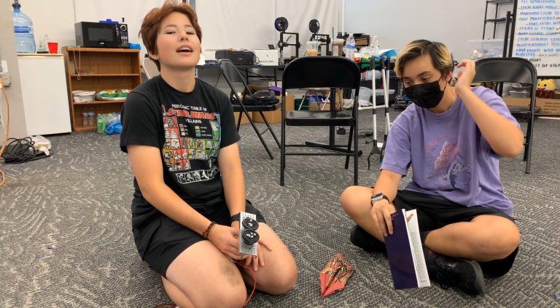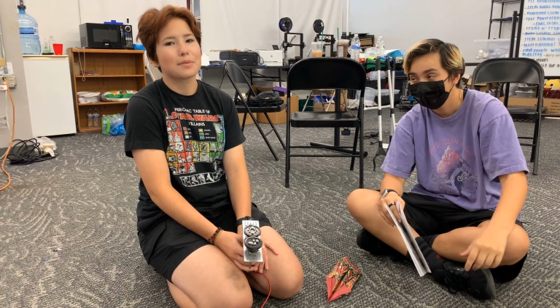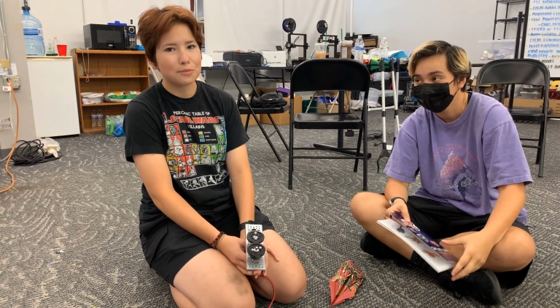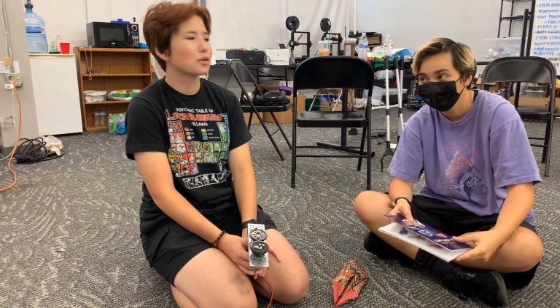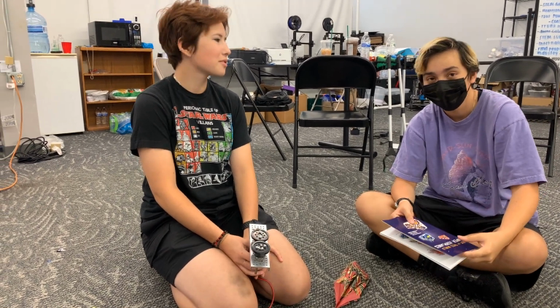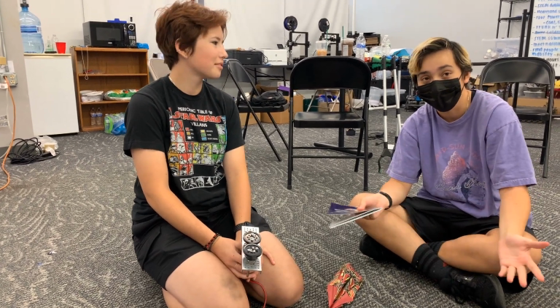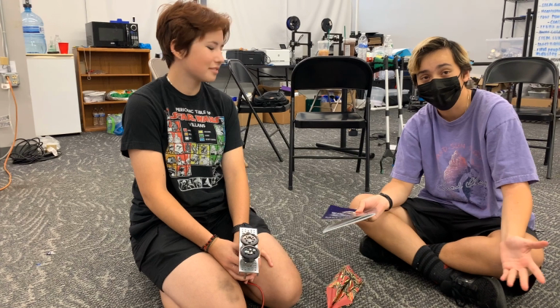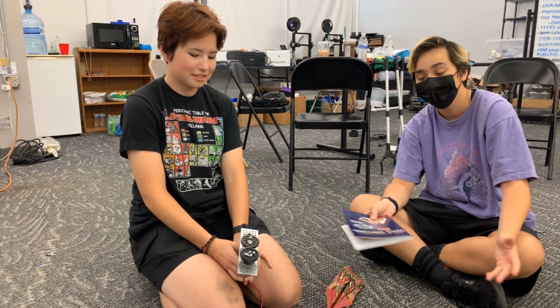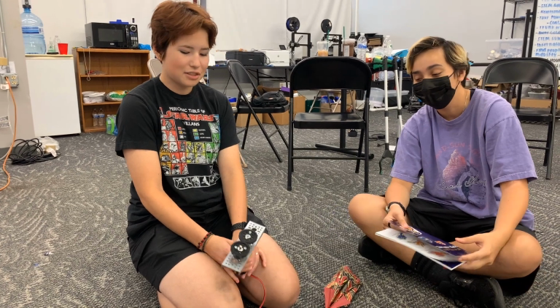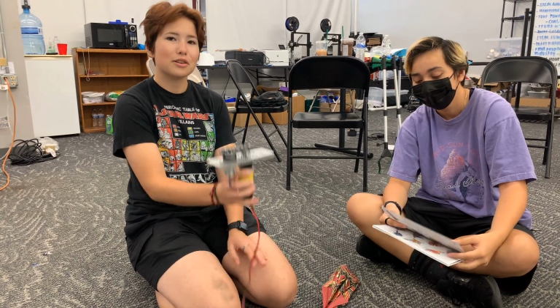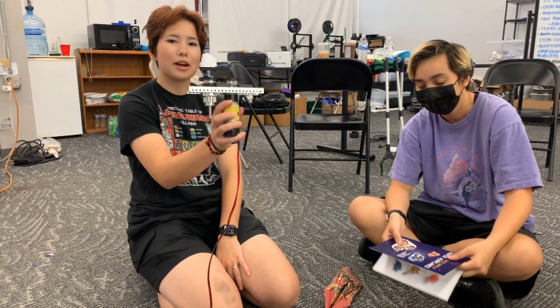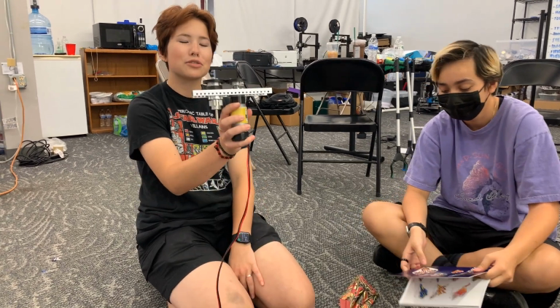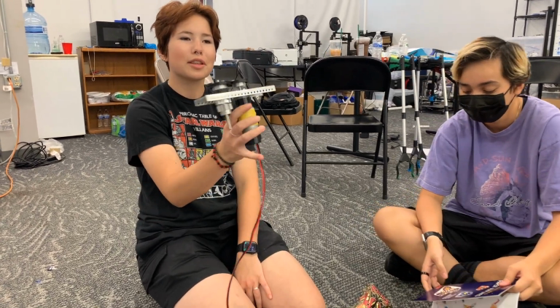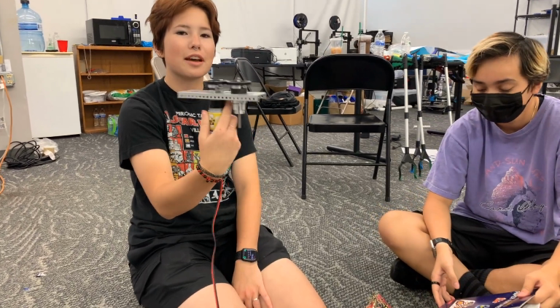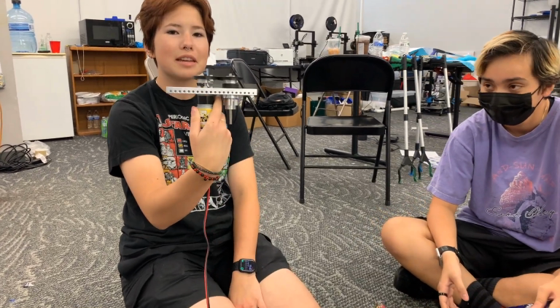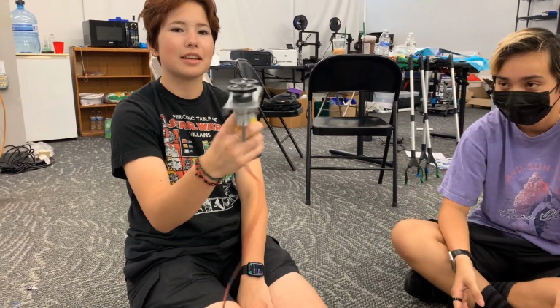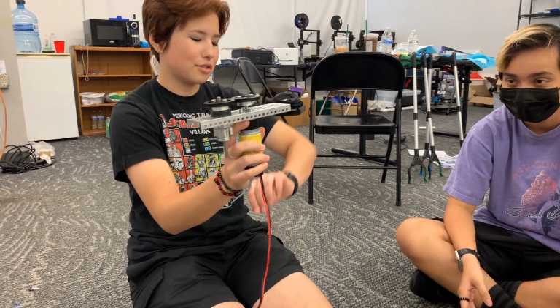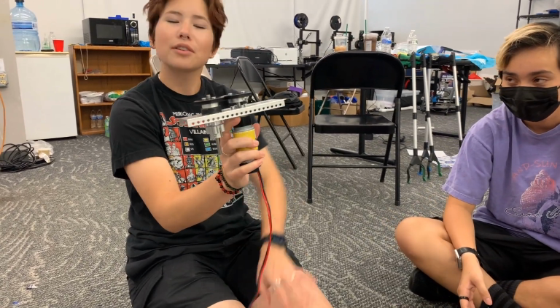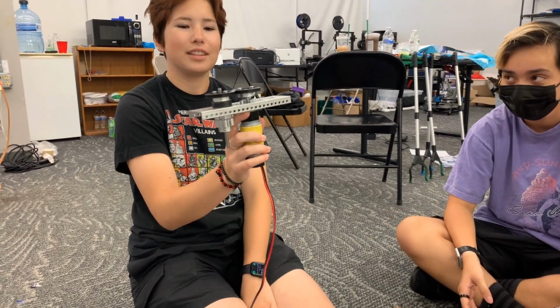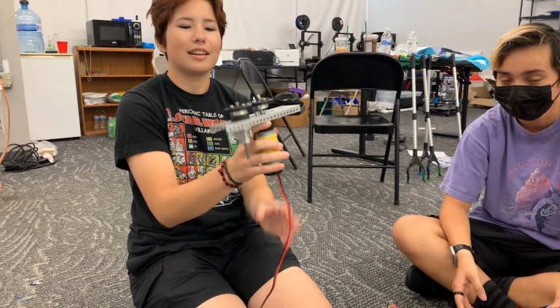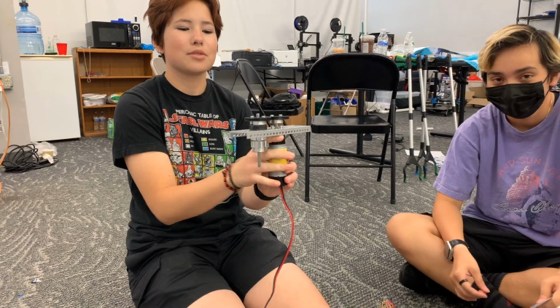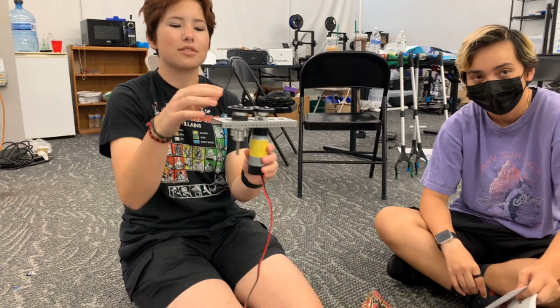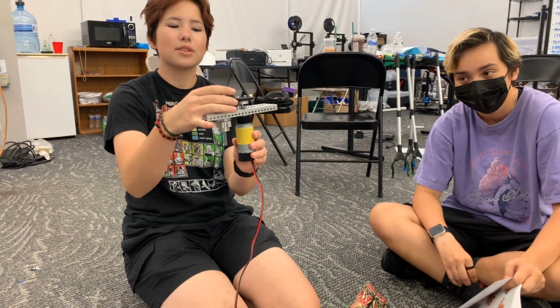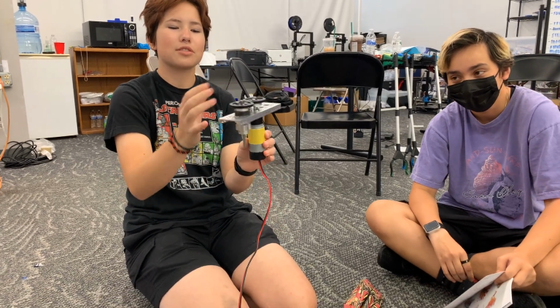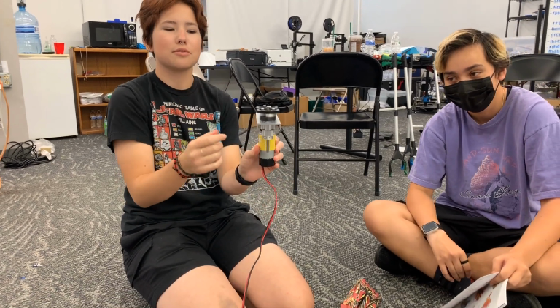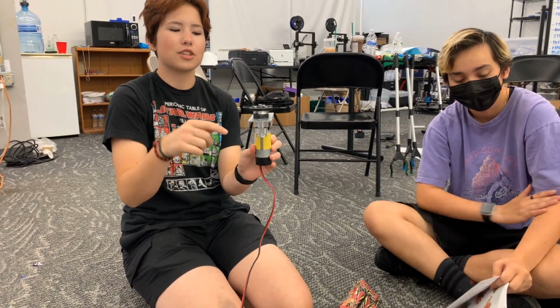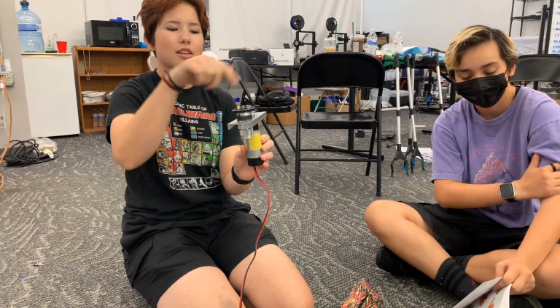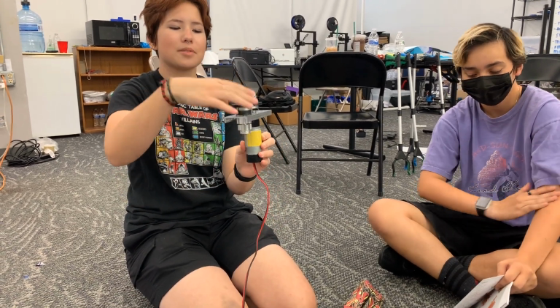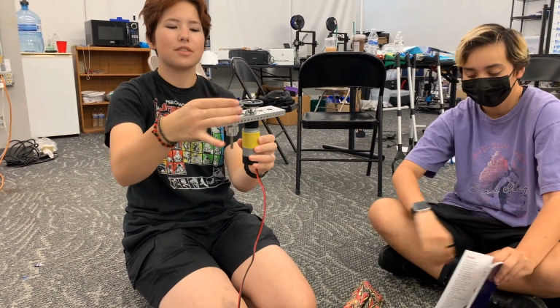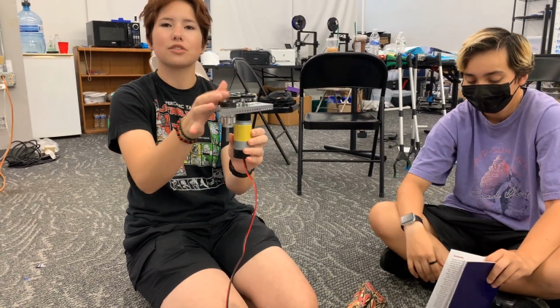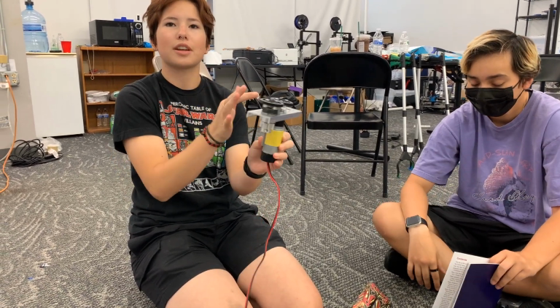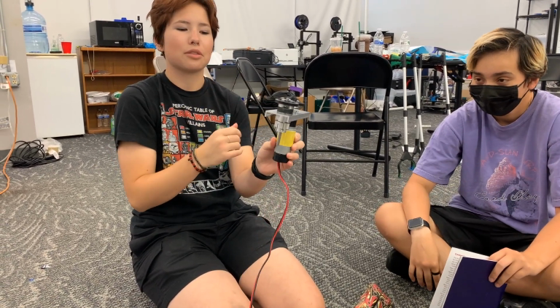Hi, I'm Kai from Cobalt Colts. Hi, I'm Ivy from Cobalt Colts. This is our little airplane shooter that we made in two hours. It has two wheels which use friction and they go in opposition of each other to shoot an airplane through.